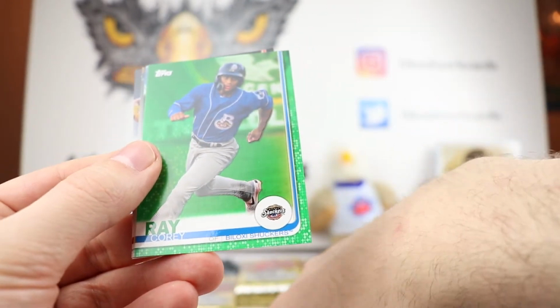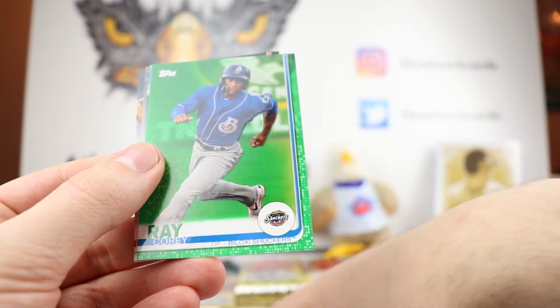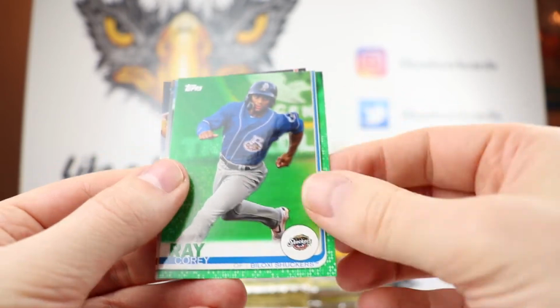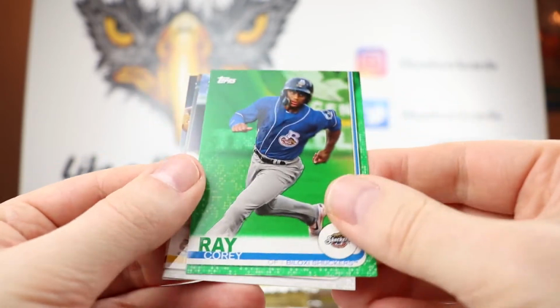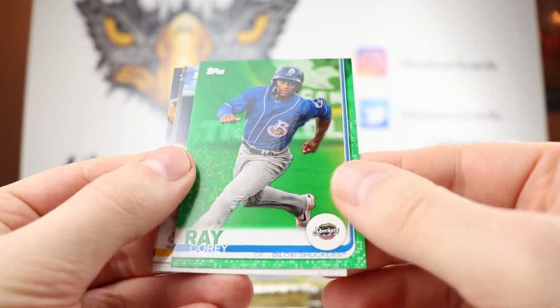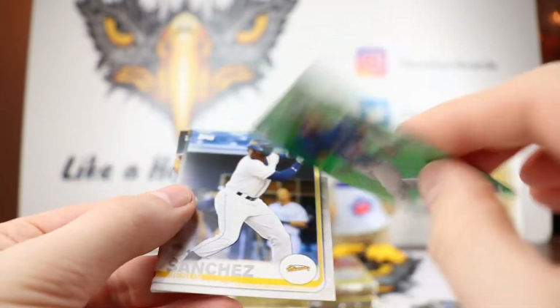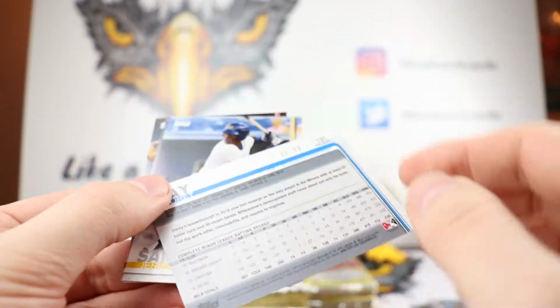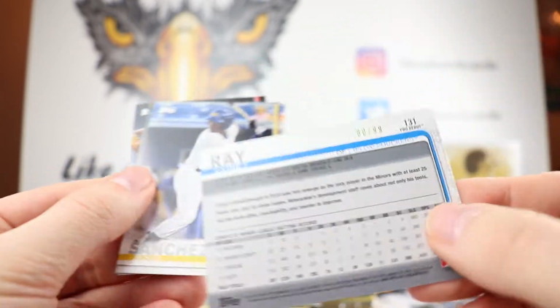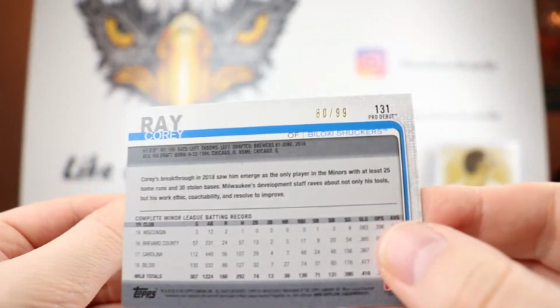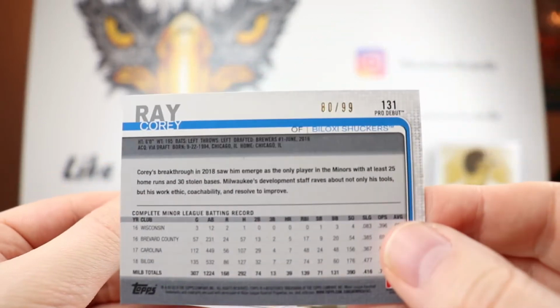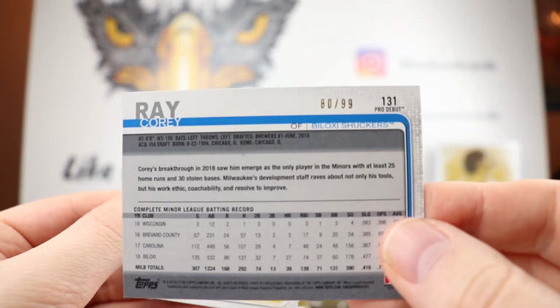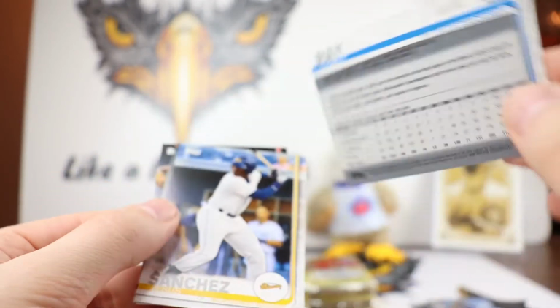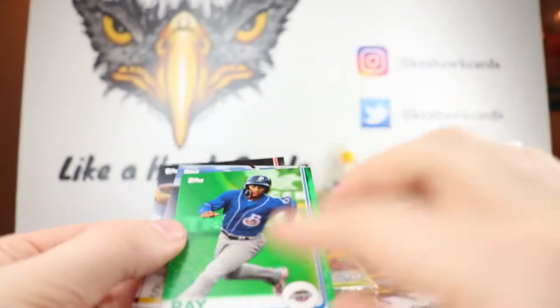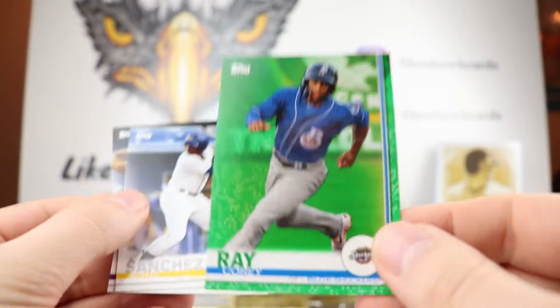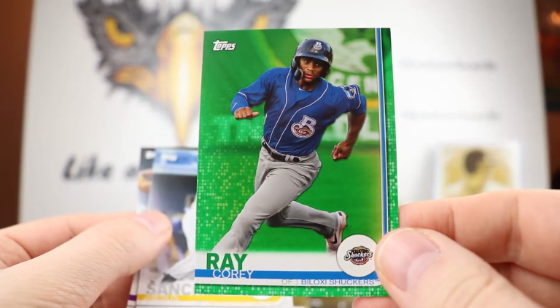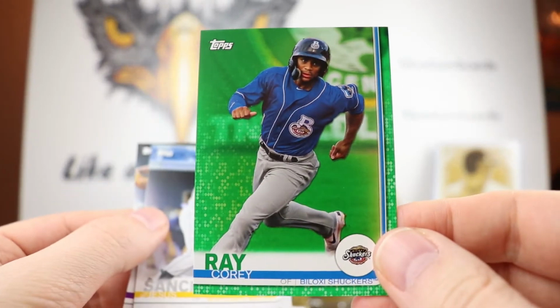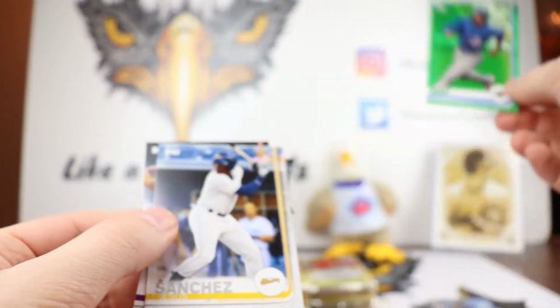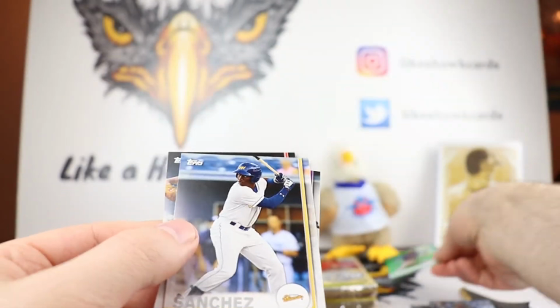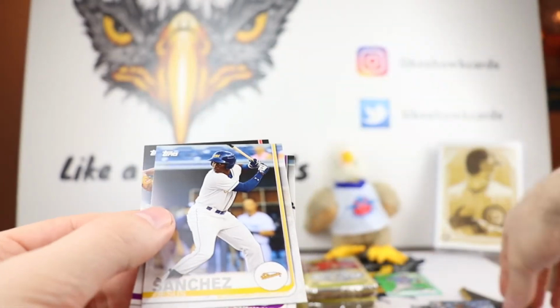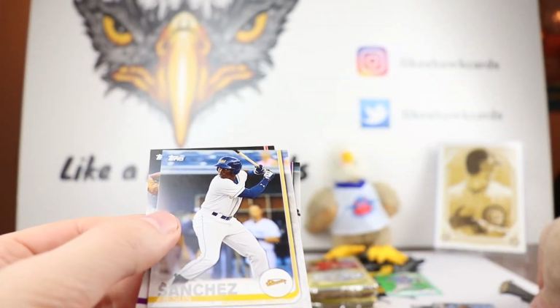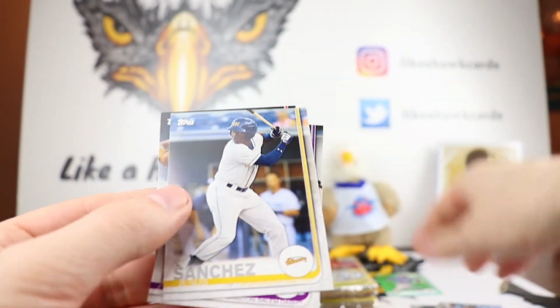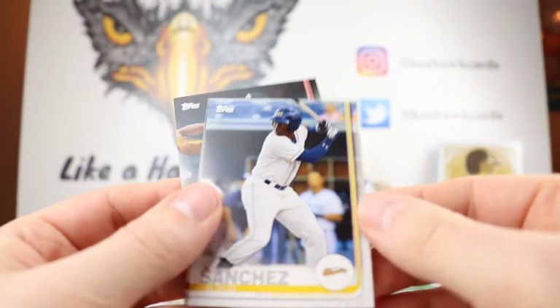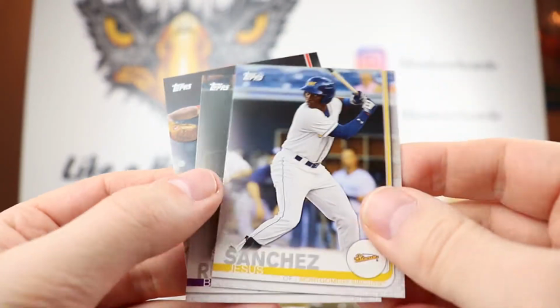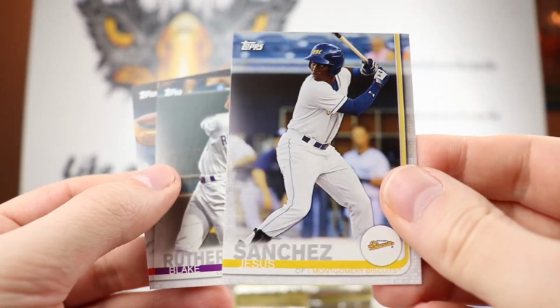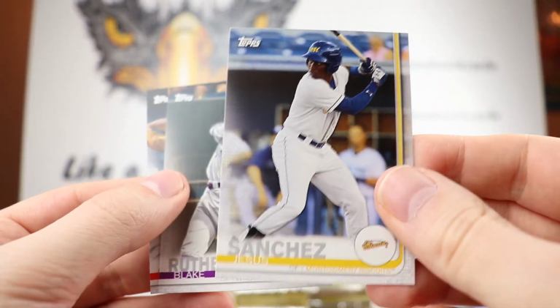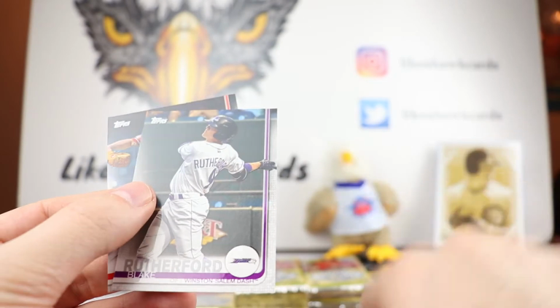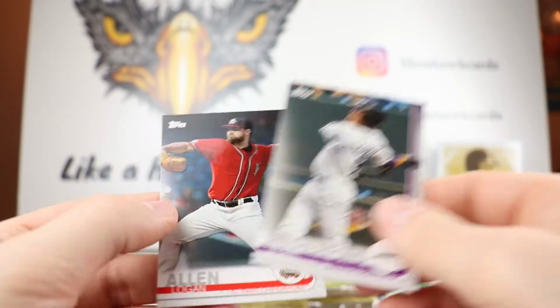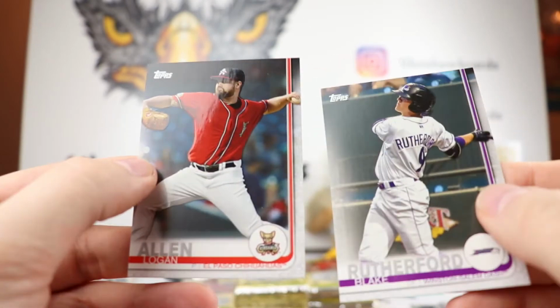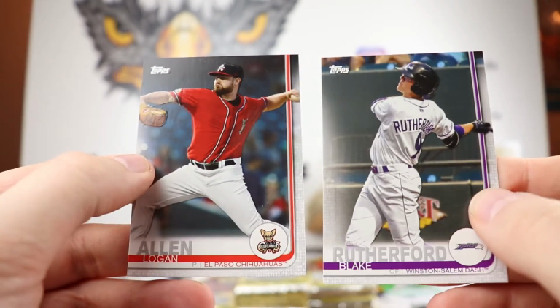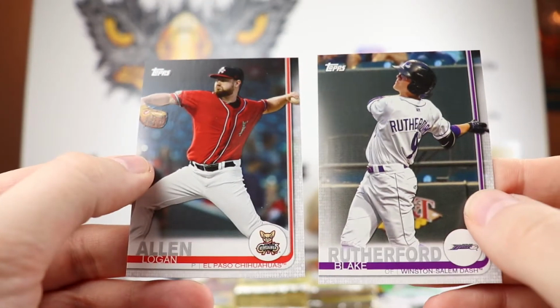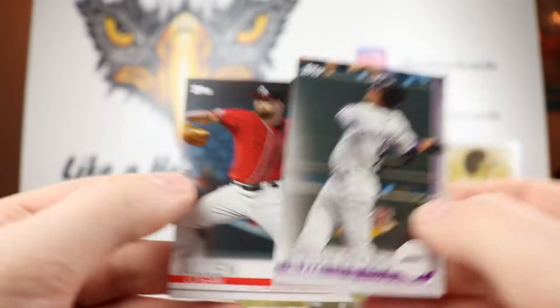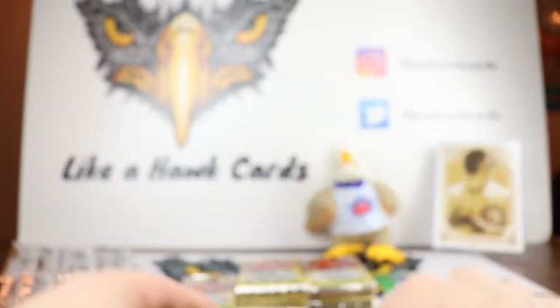I believe the green here - Corey Ray - is going to be out of 99. And it is. That's 80 out of 99. That's going to be our first numbered card. Hopefully not the last. We've also got Hazy Sanchez, Blake Rutherford, and Logan Allen.